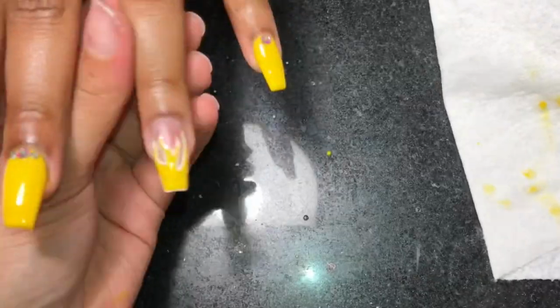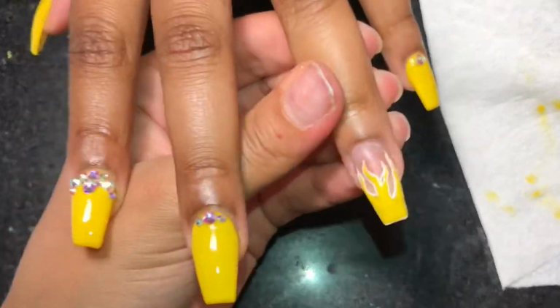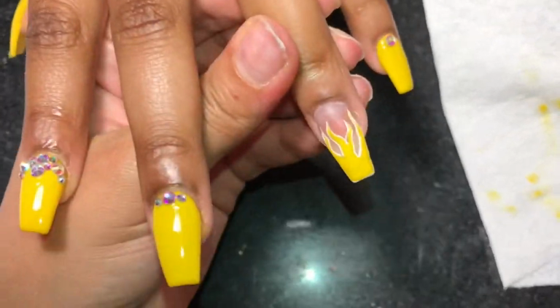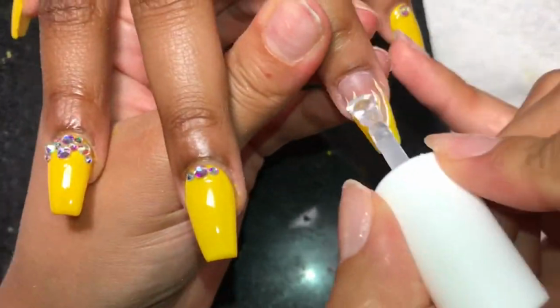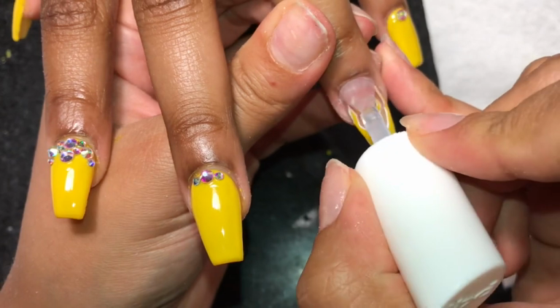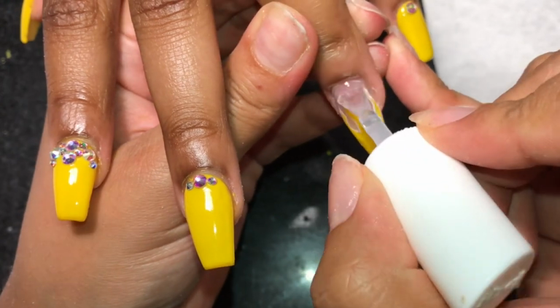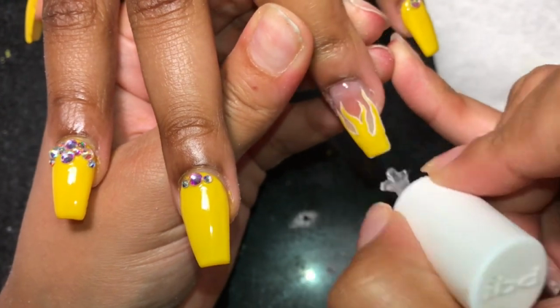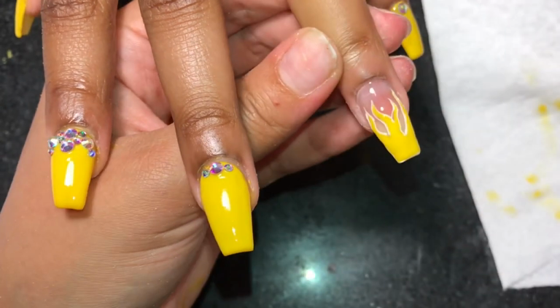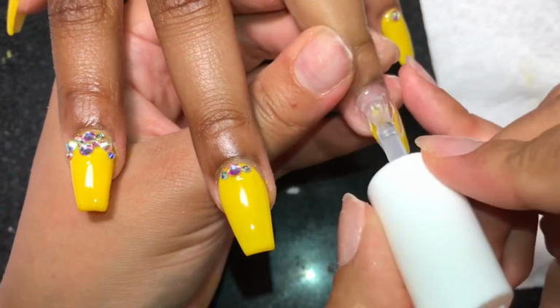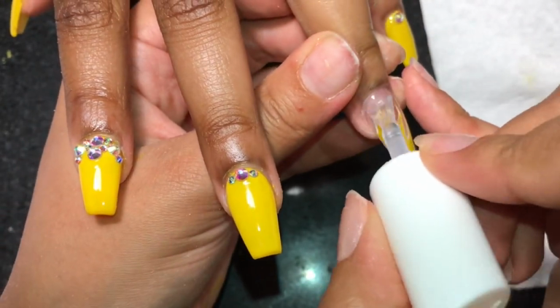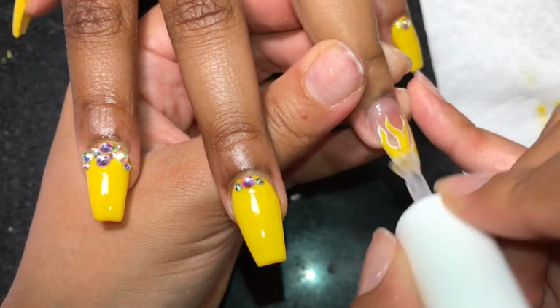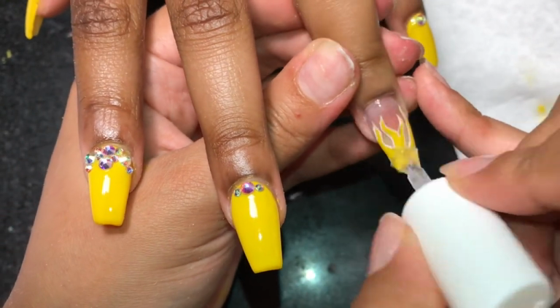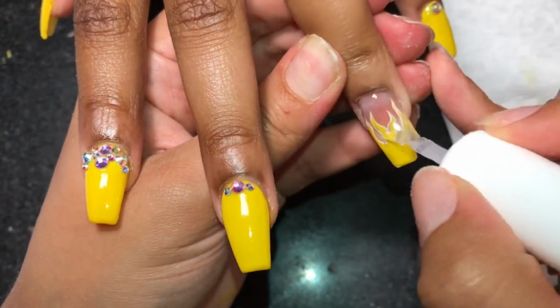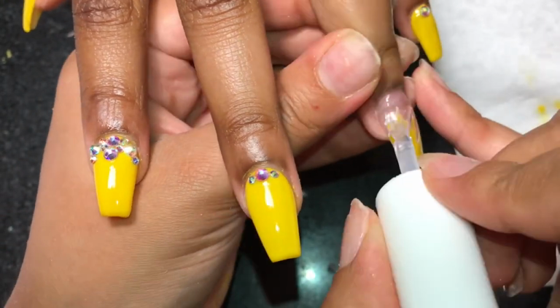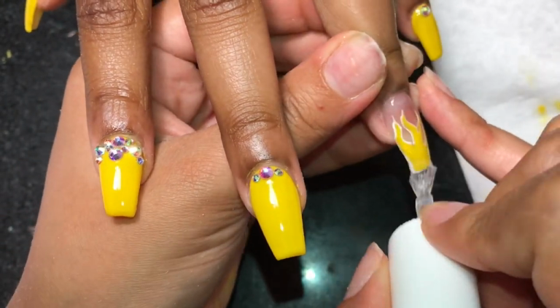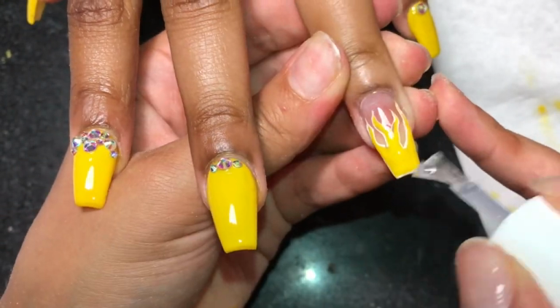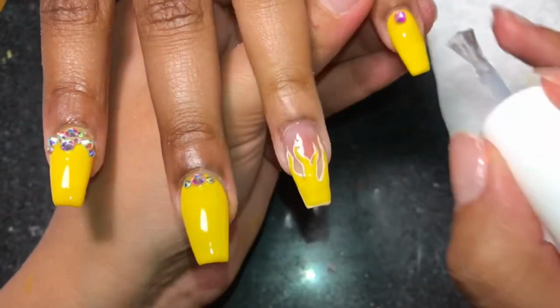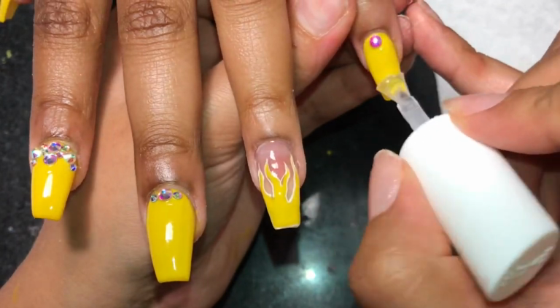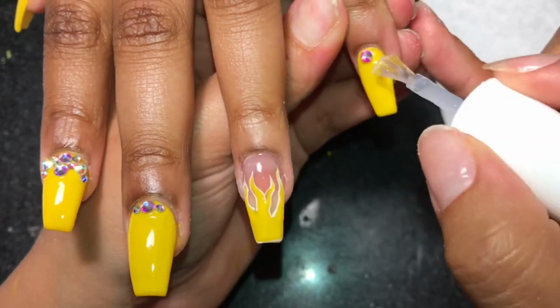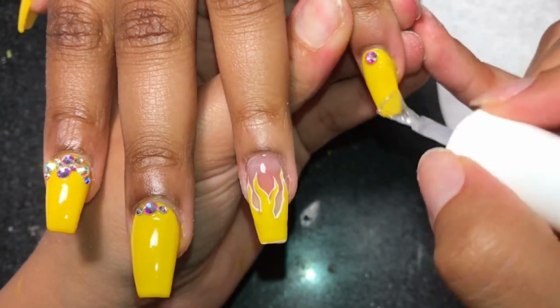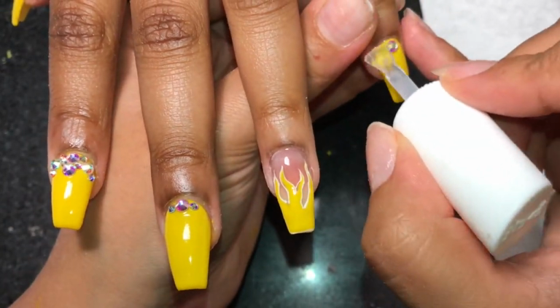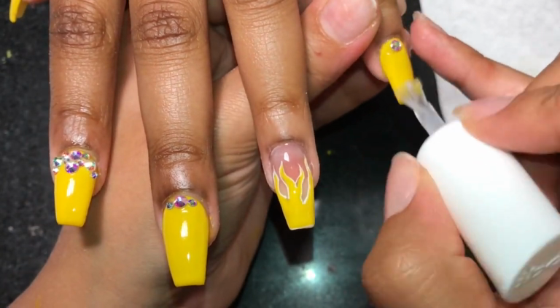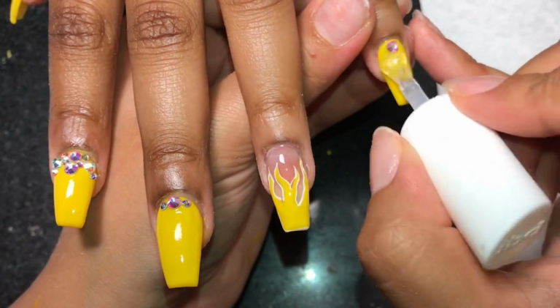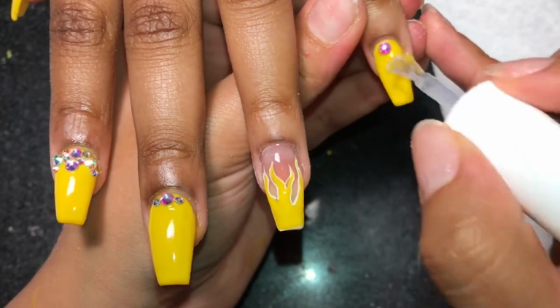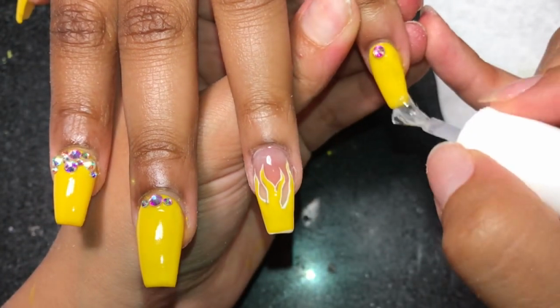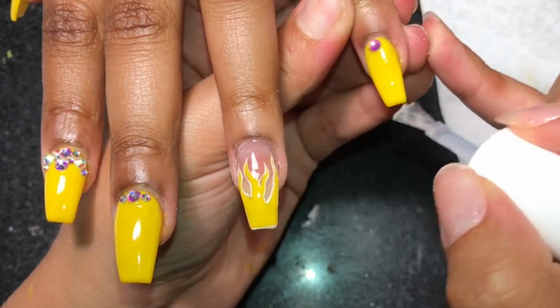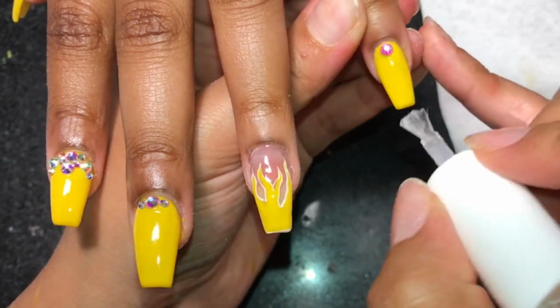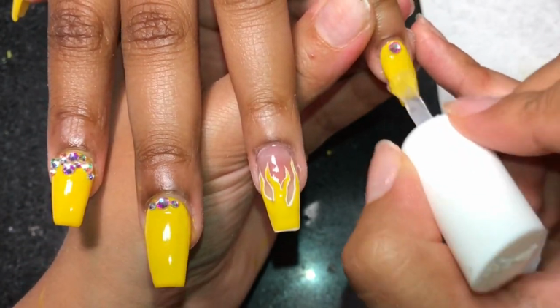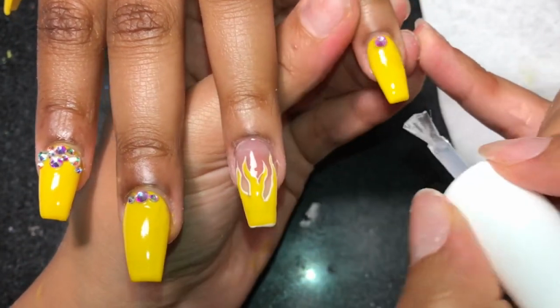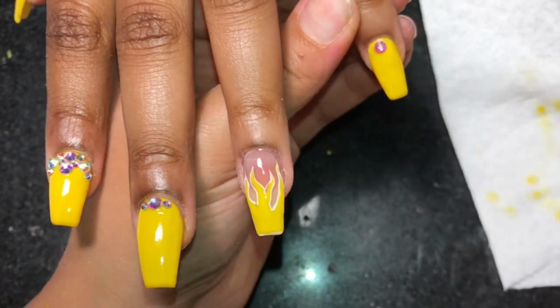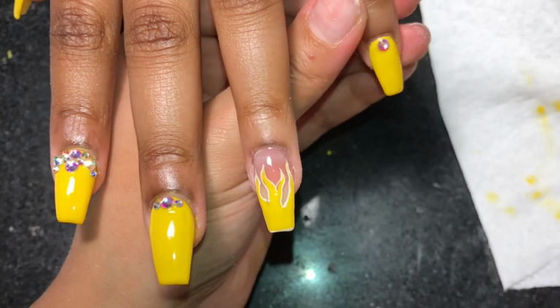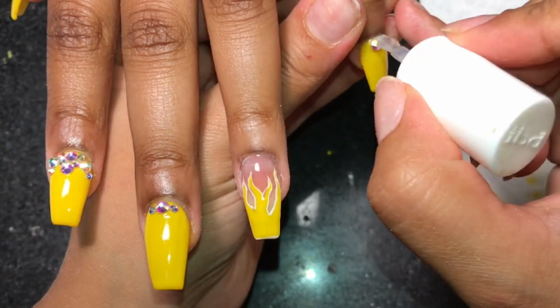Same thing for this hand. After we apply the gel resin activator, we're going to apply our top coat. Once again, I'm using my IBD gel top coat, and we're going to let this hand cure for another 60 seconds.